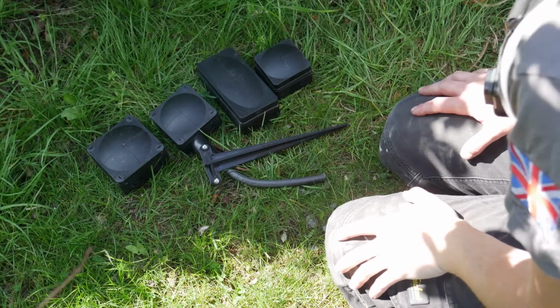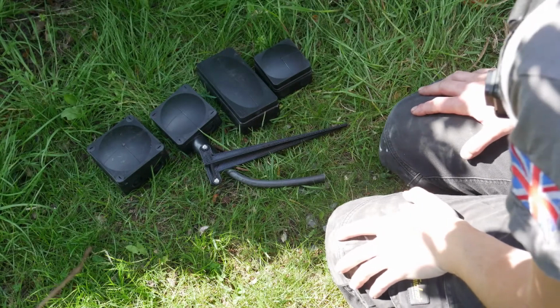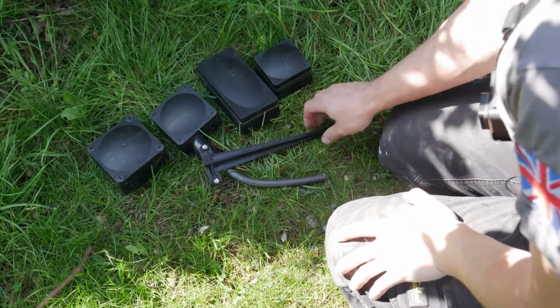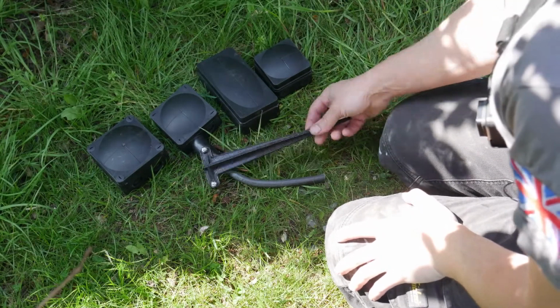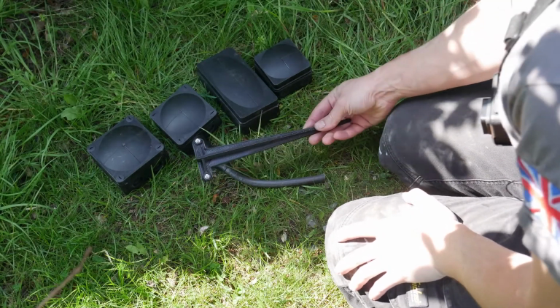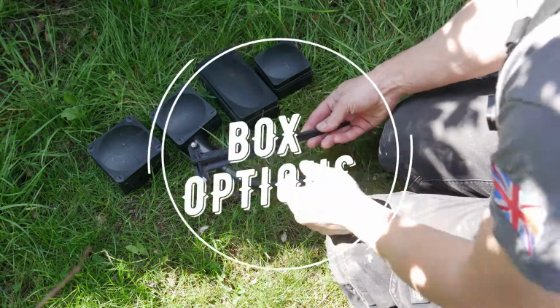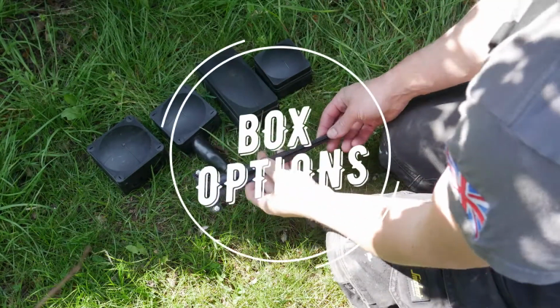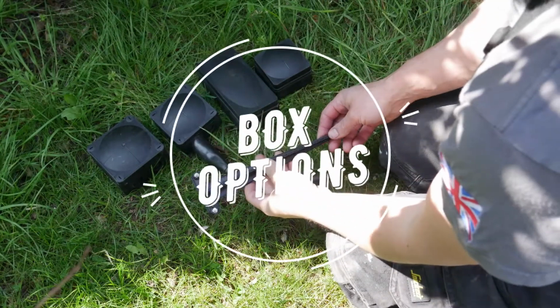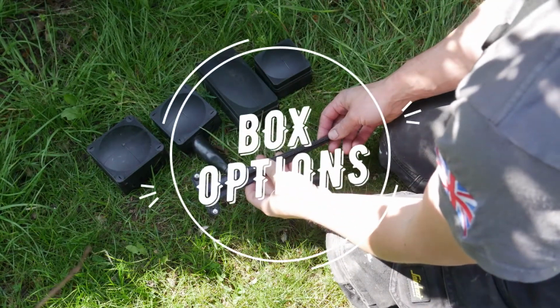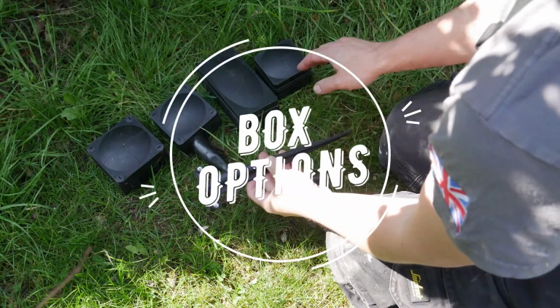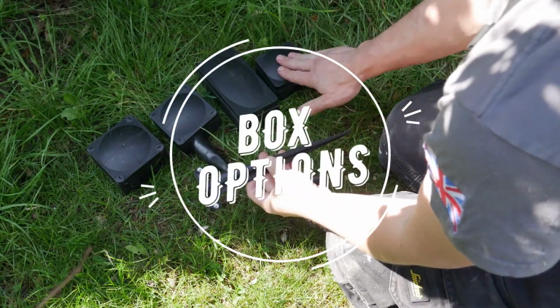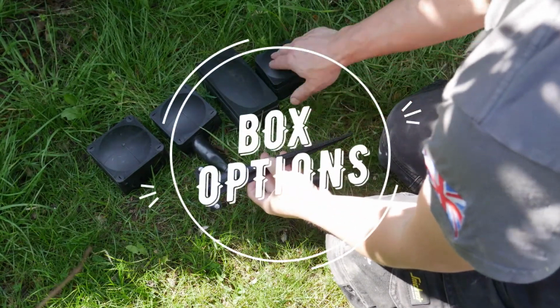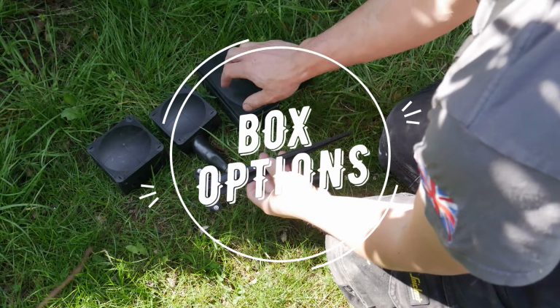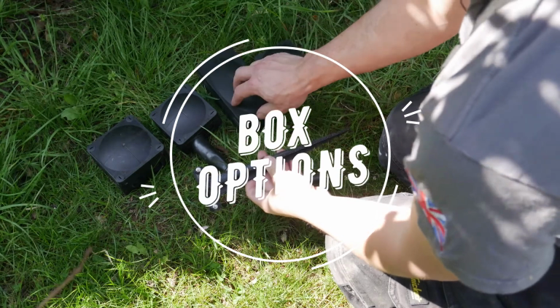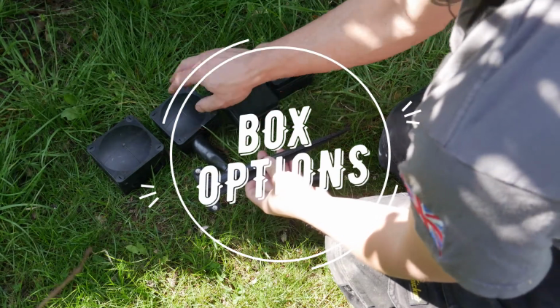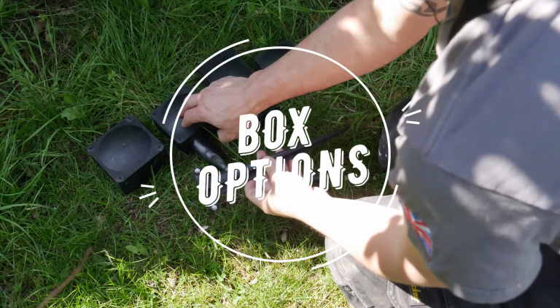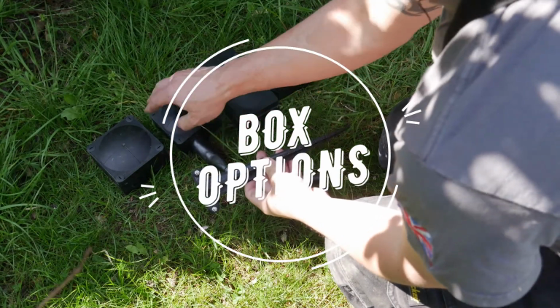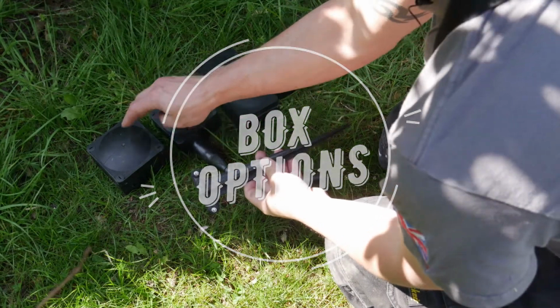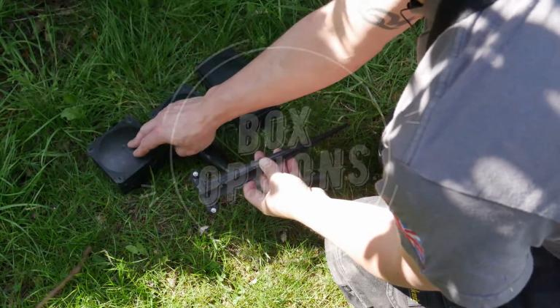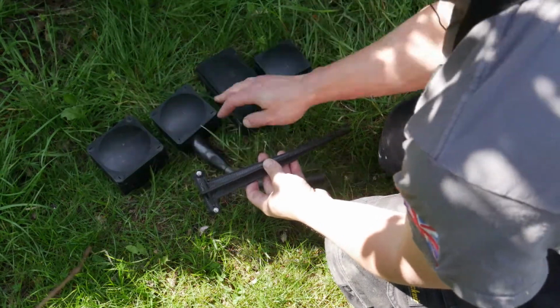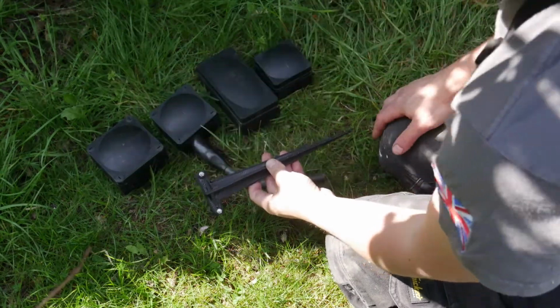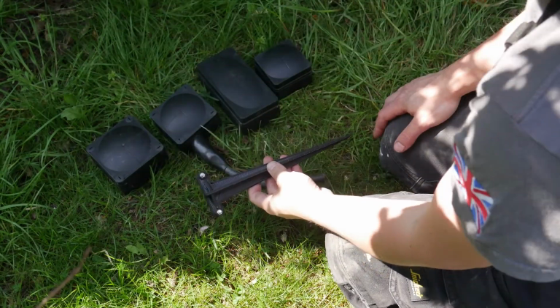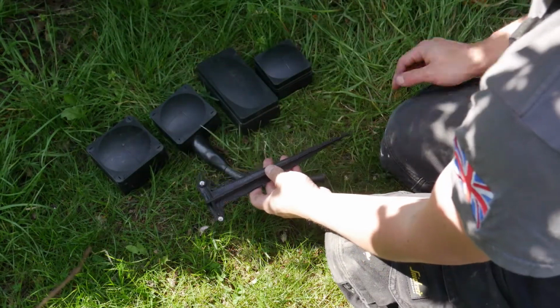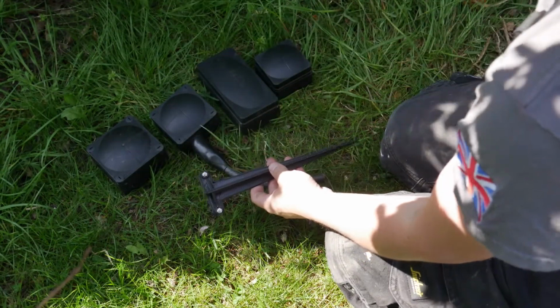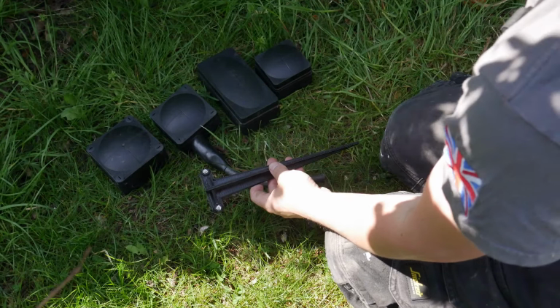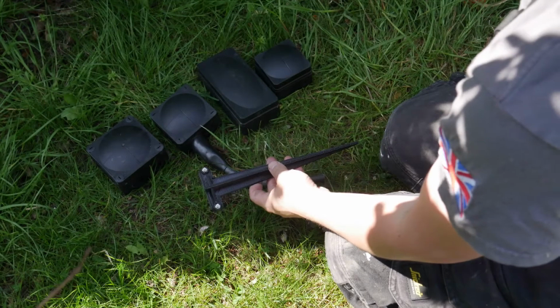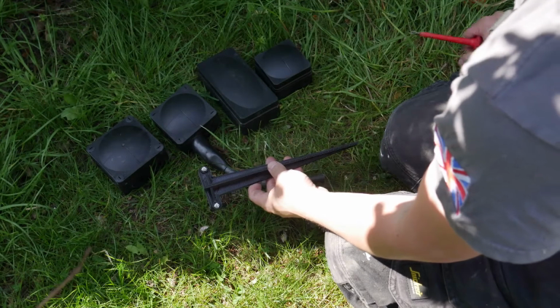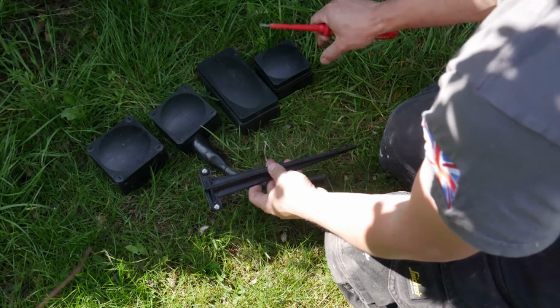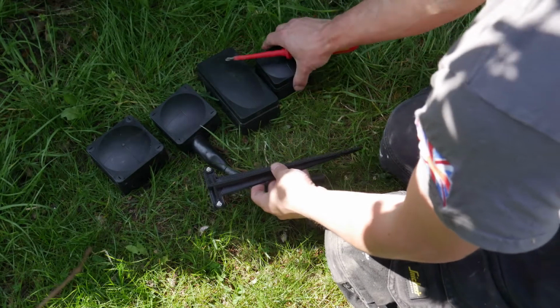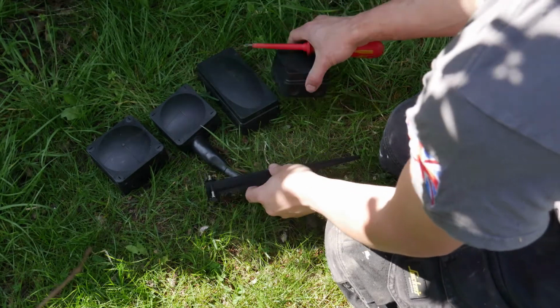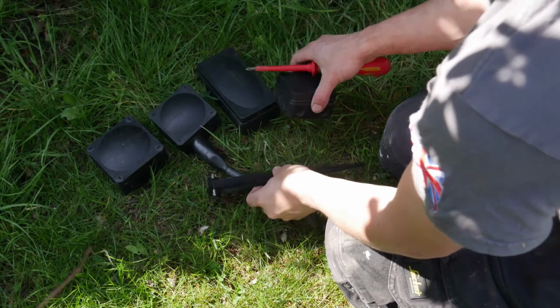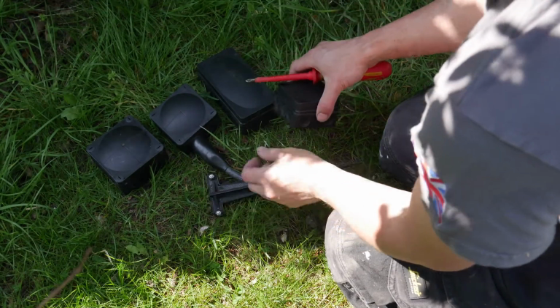We've got the vertical long spike, and you can use the 108, the 116, the 308, and the 407 as standard with this spike. For the 108 and the 116, what you're going to do is use the outside fixing holes.